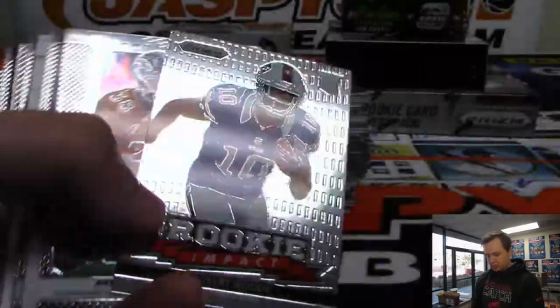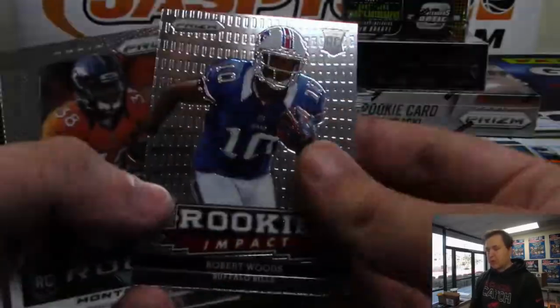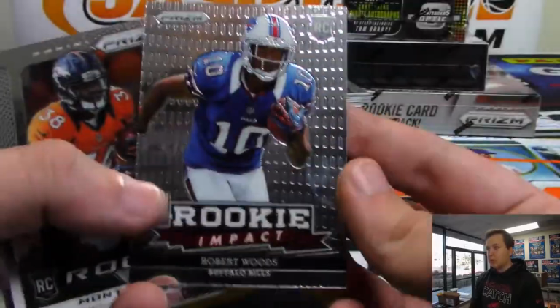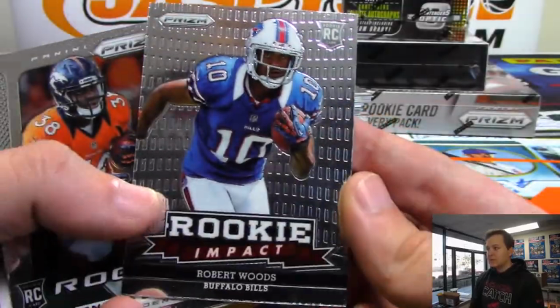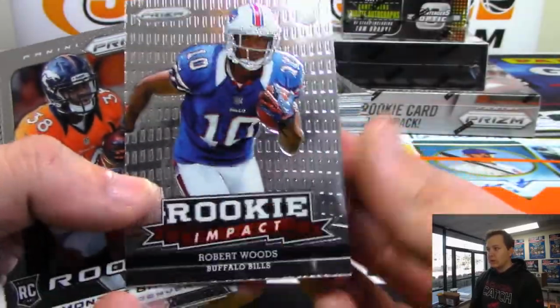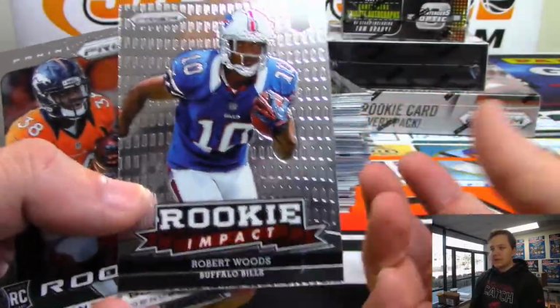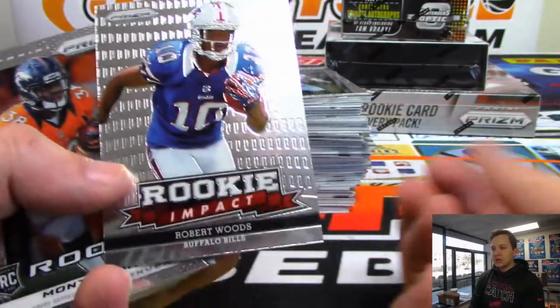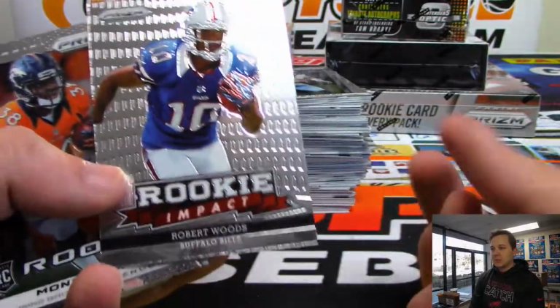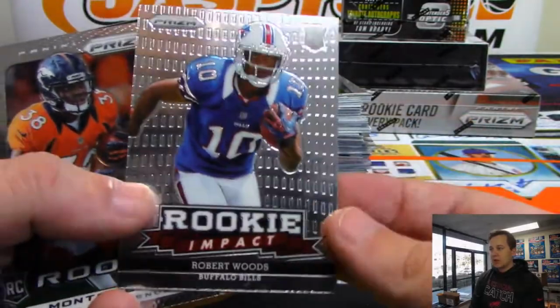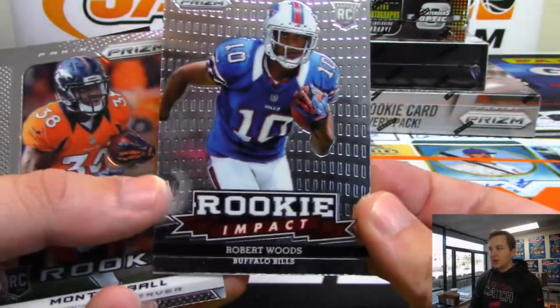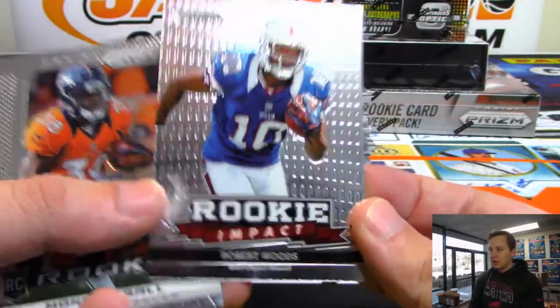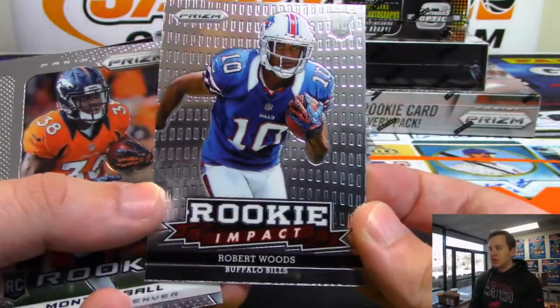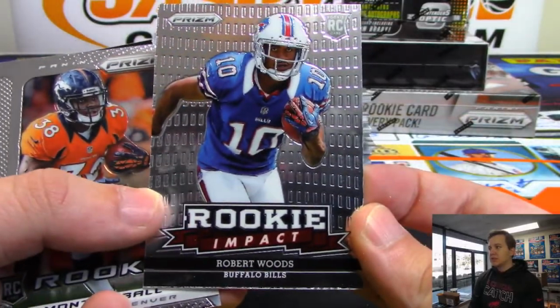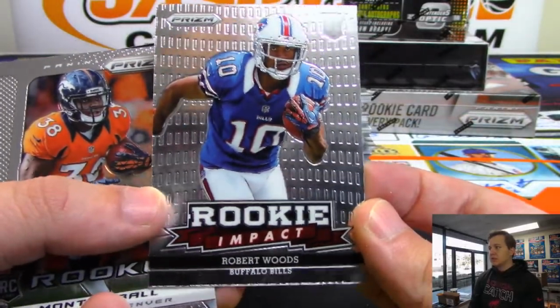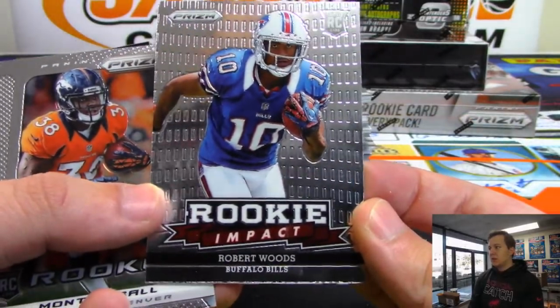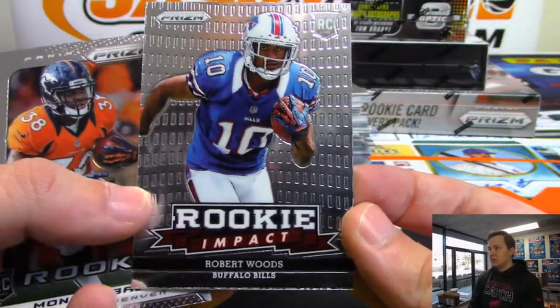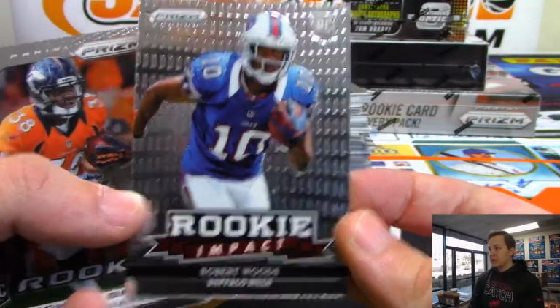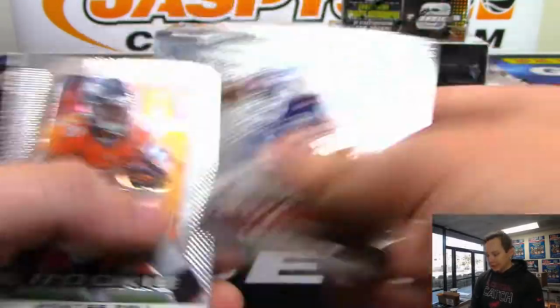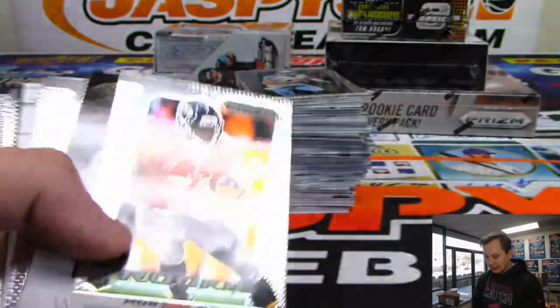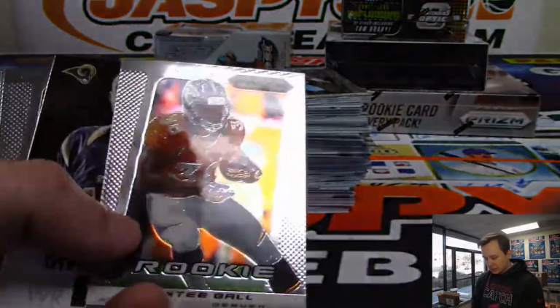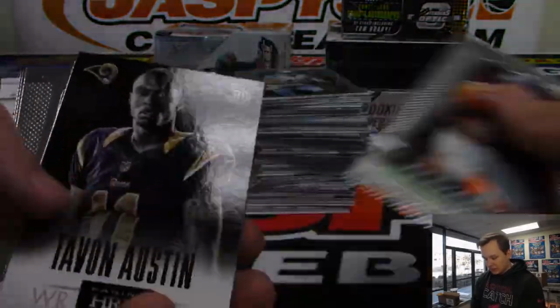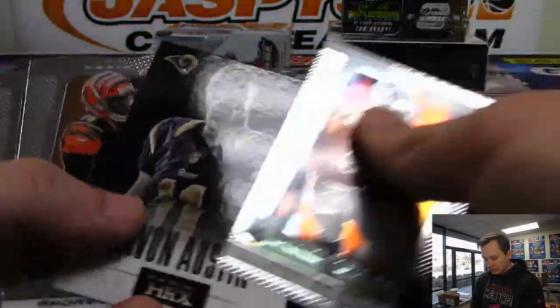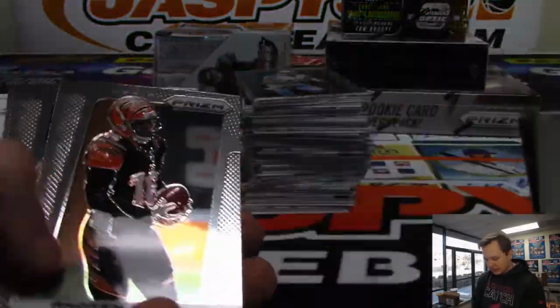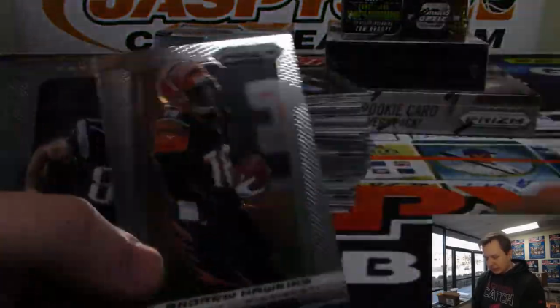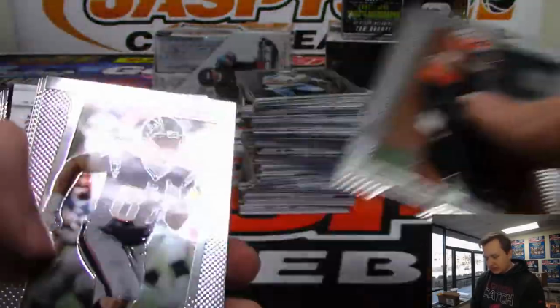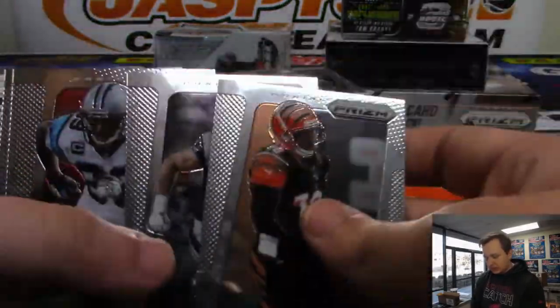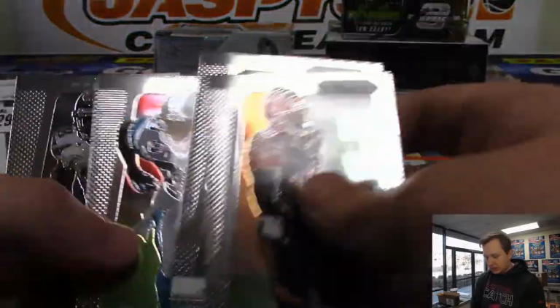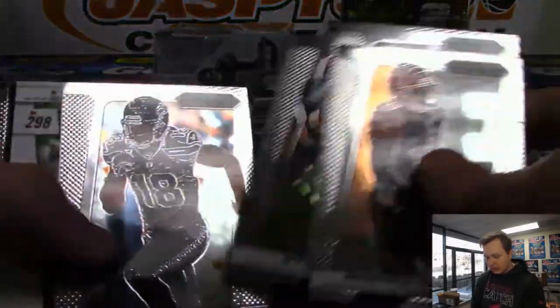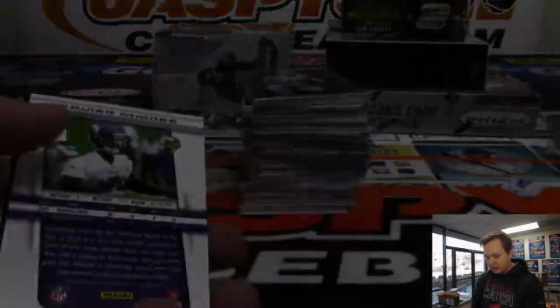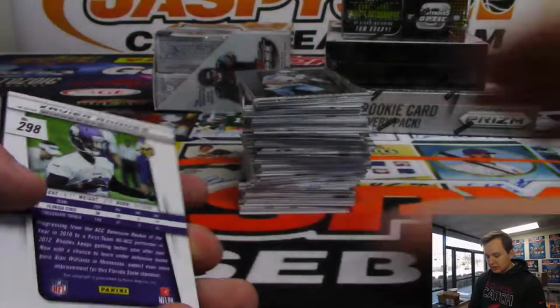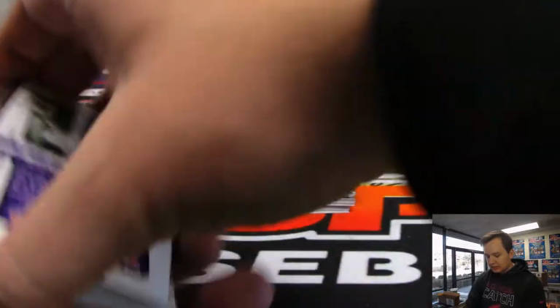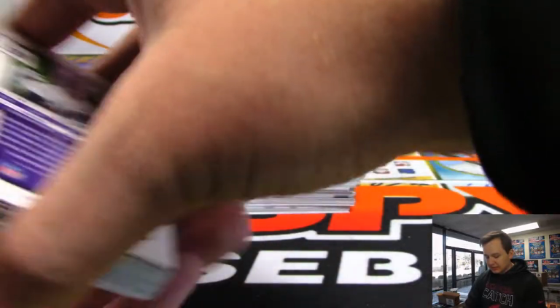So we got a Robert Woods rookie impact. It will go to the team they were on the checklist. Robert Woods was a Bill back then, so it goes to the Bills. Not sure why they let him go - he really exploded since then.